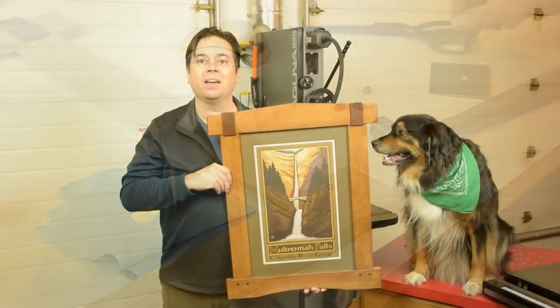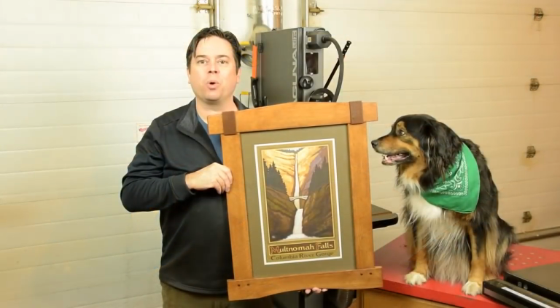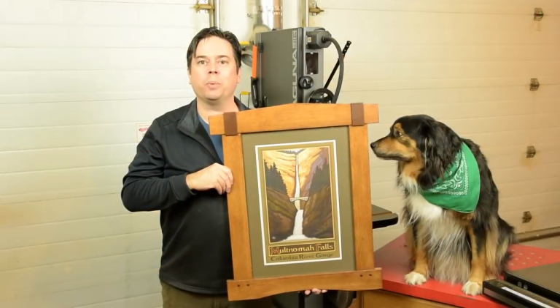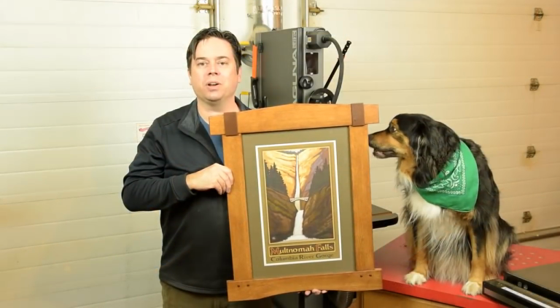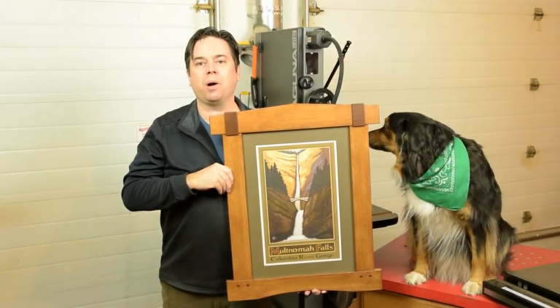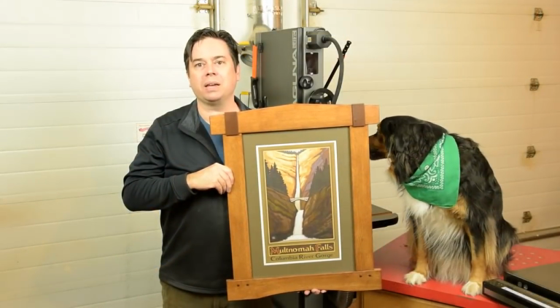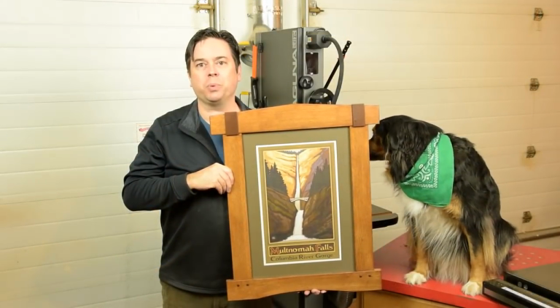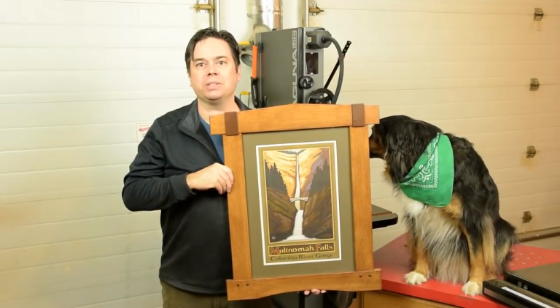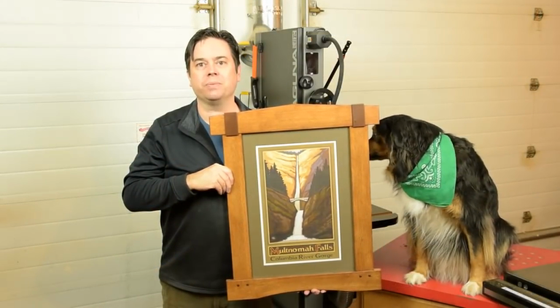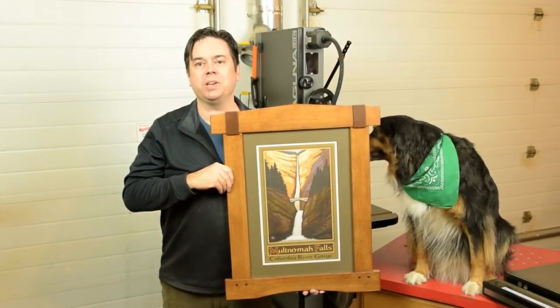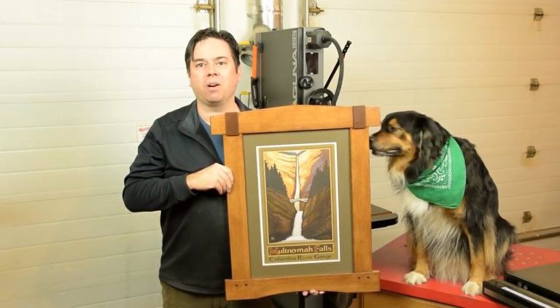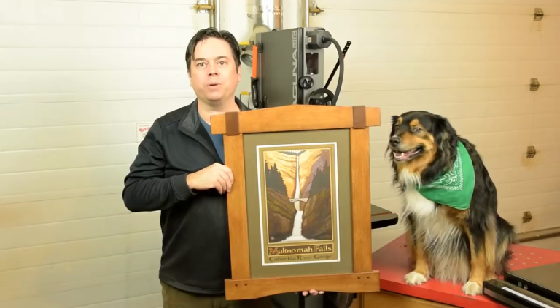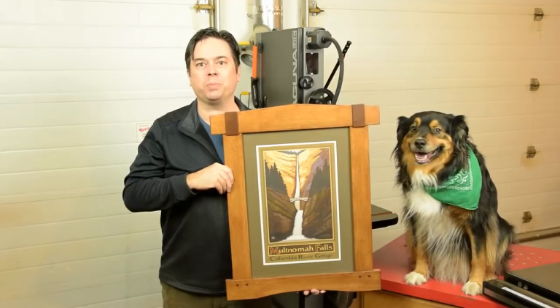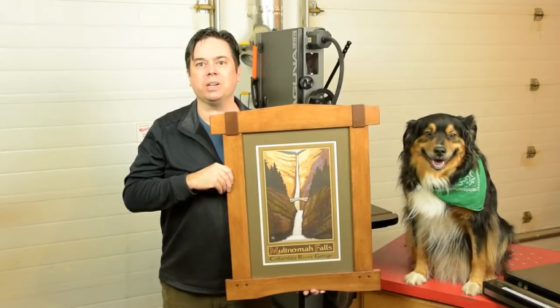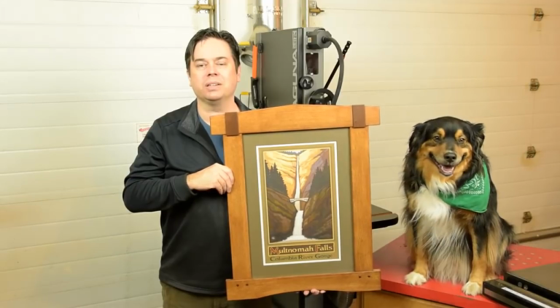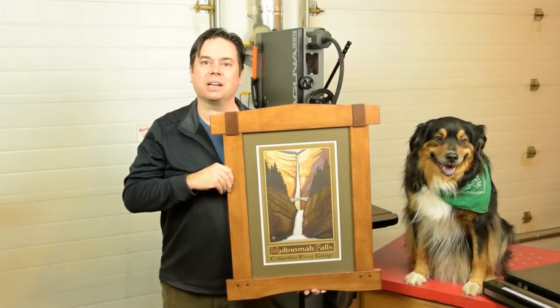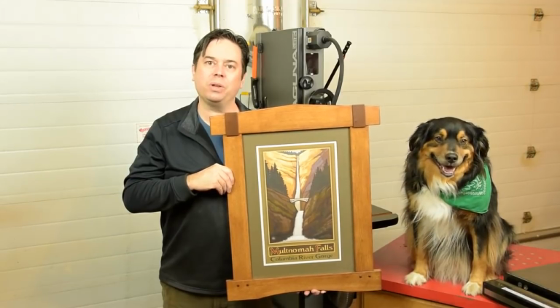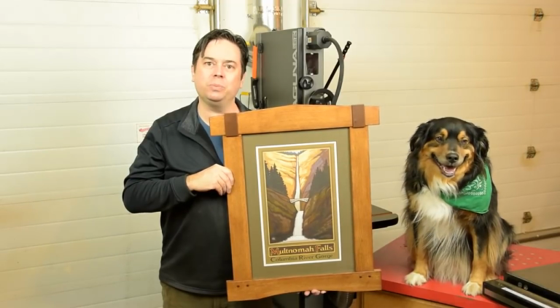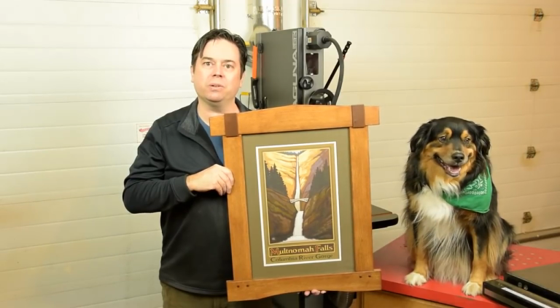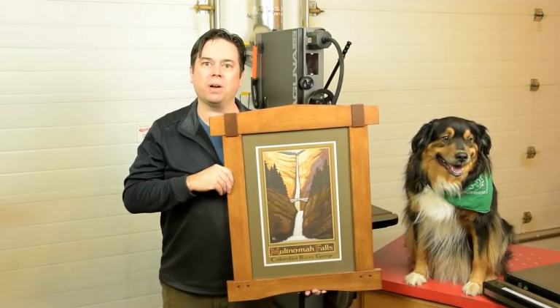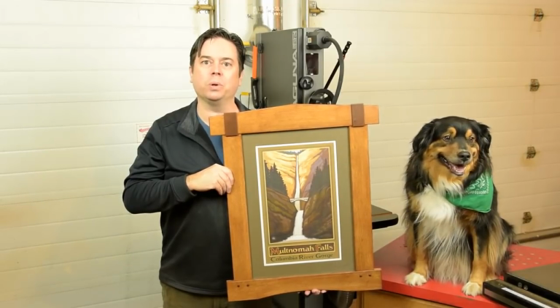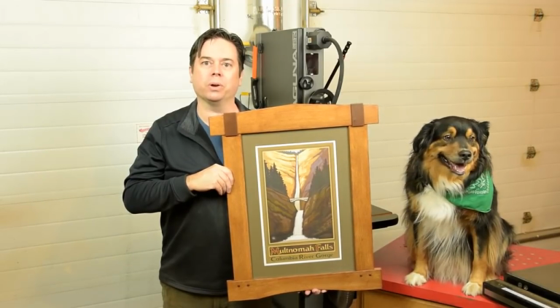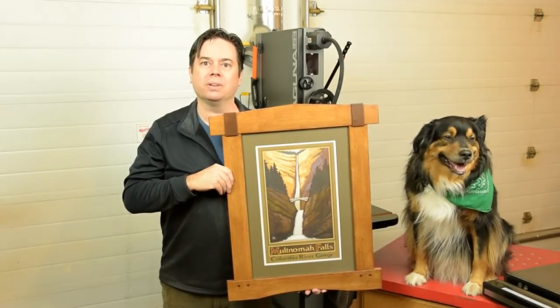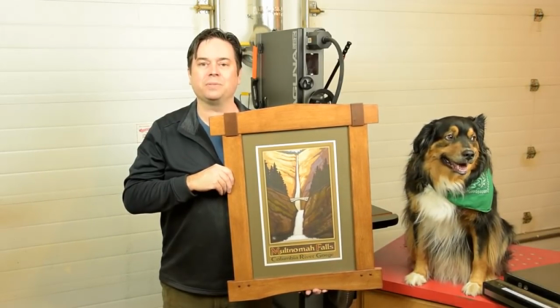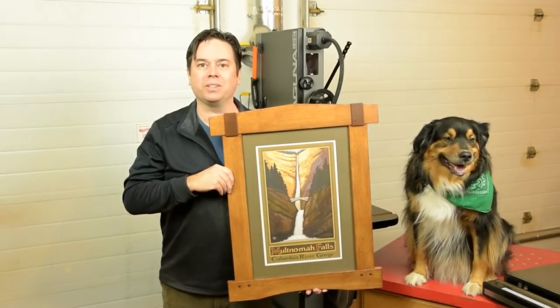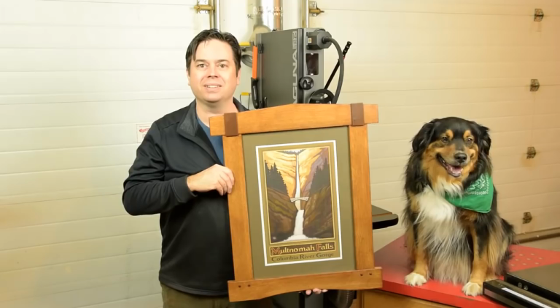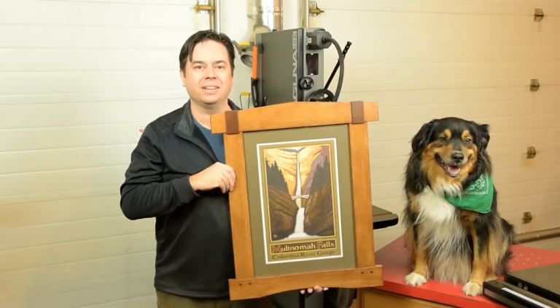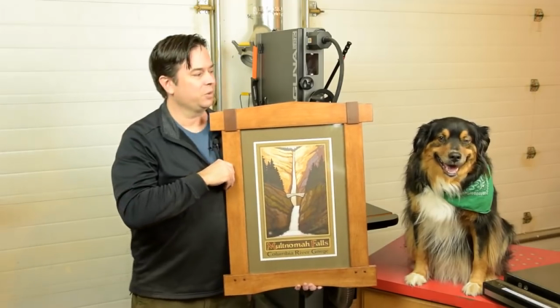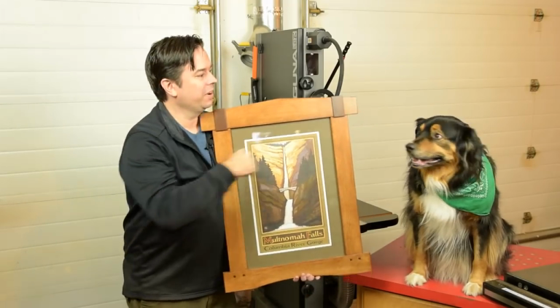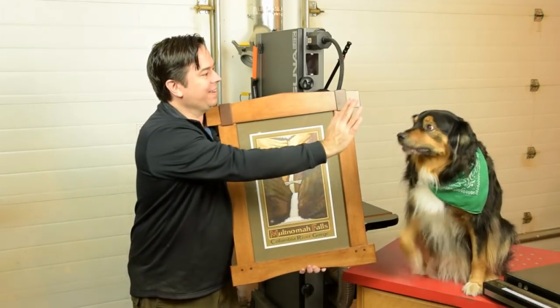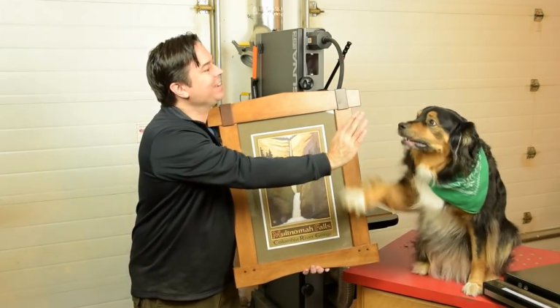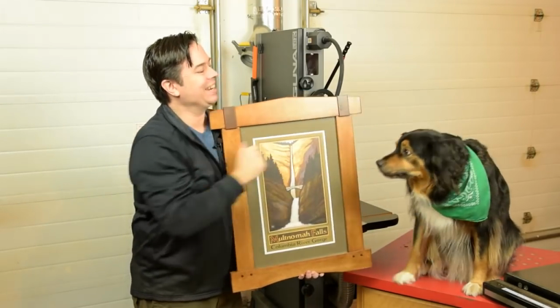For more information on Paul Langquist prints, finishing, and hardware for this project, check out my YouTube channel, The Thoughtful Woodworker. Thanks for watching. Trooper, high five — good job!